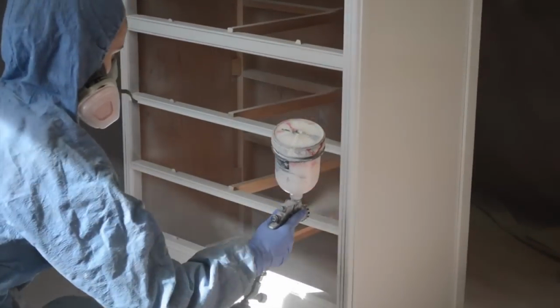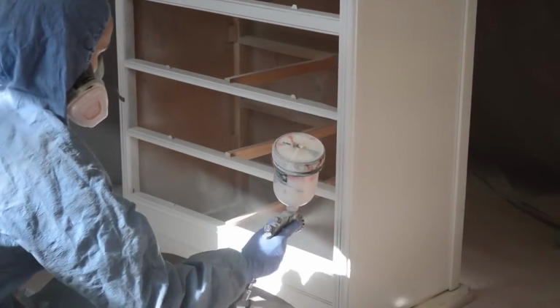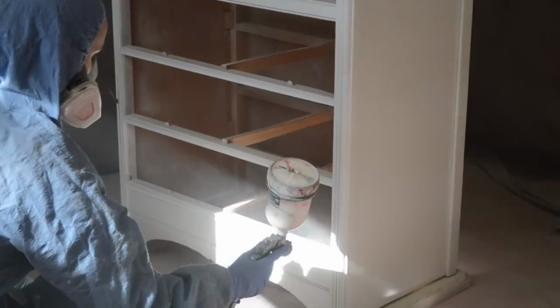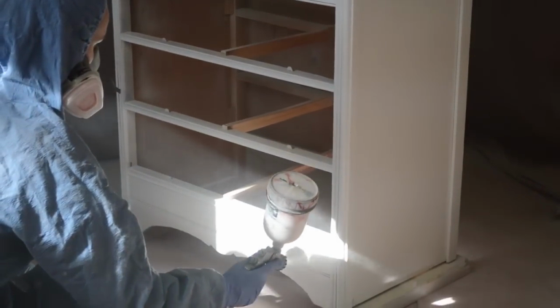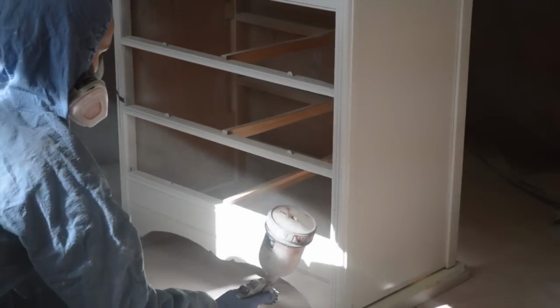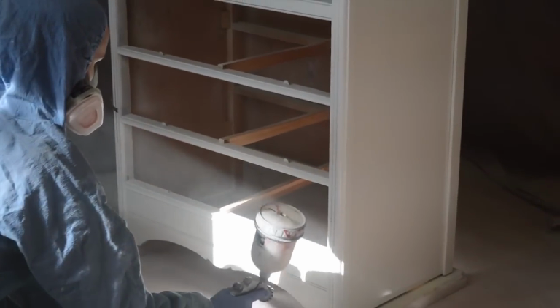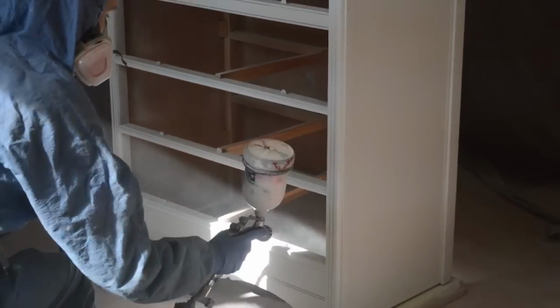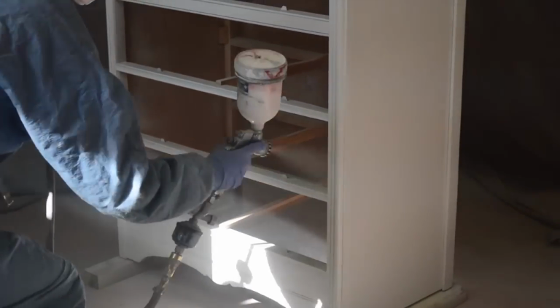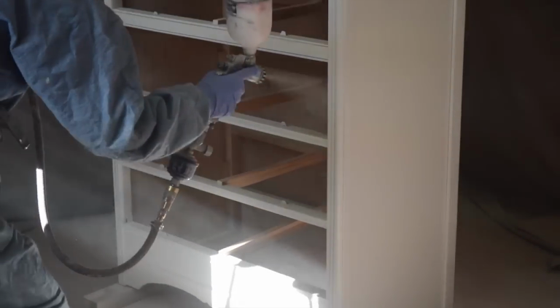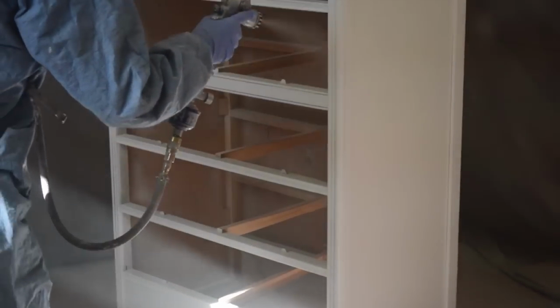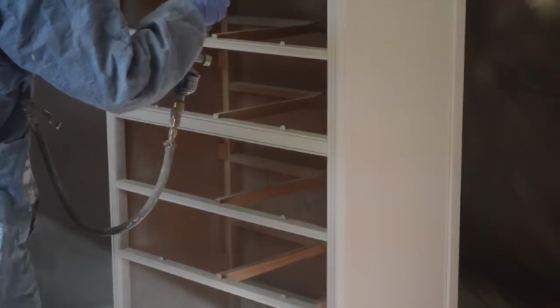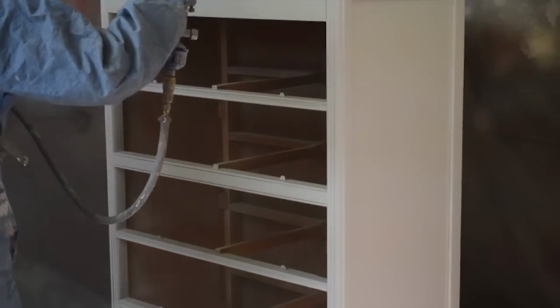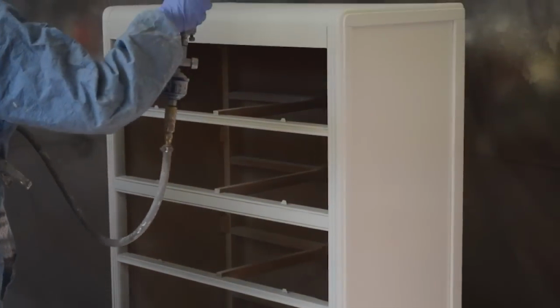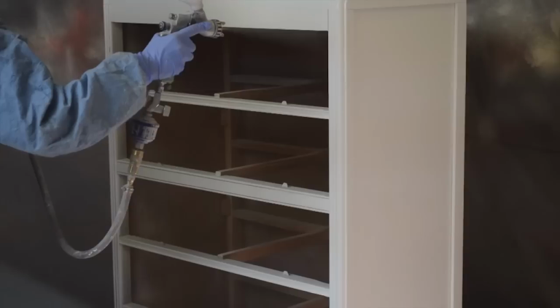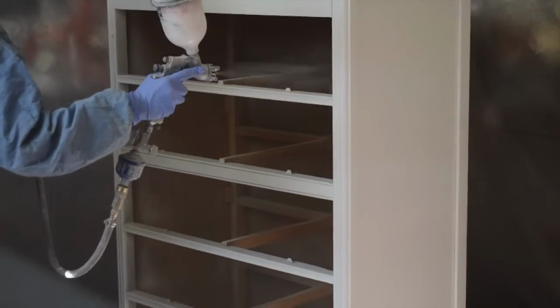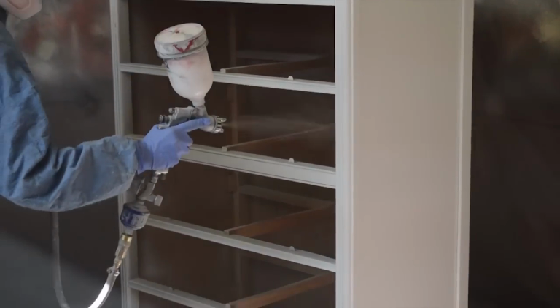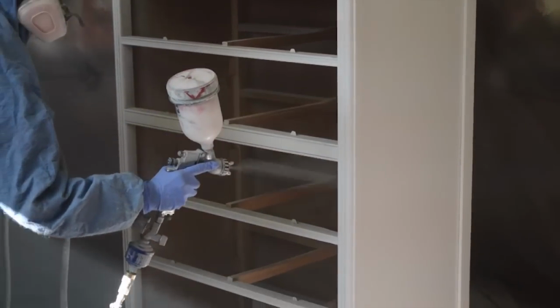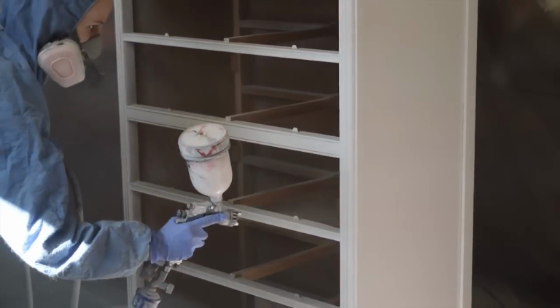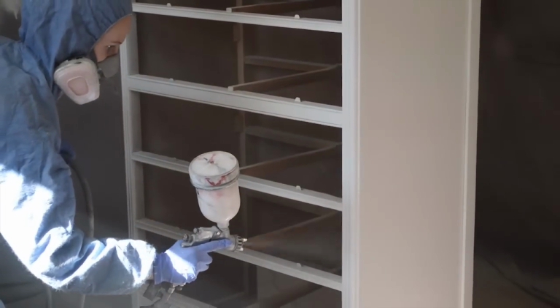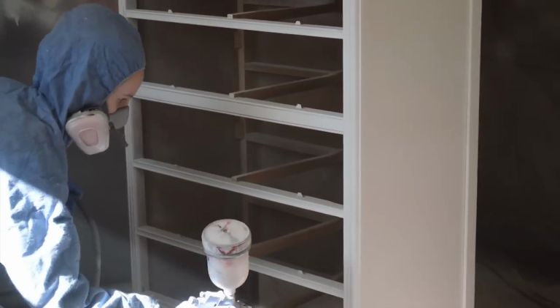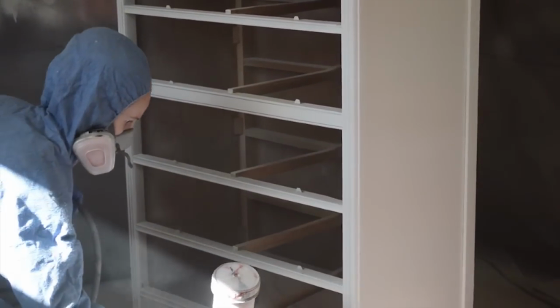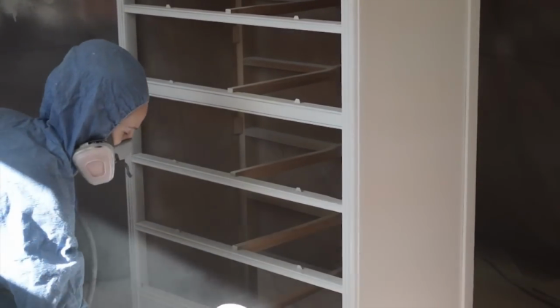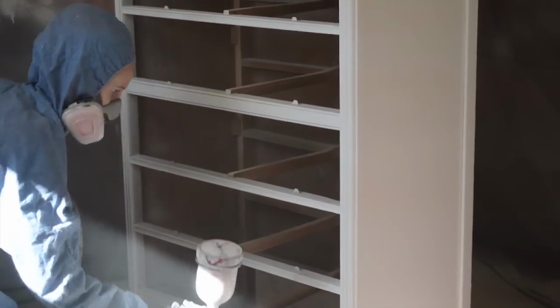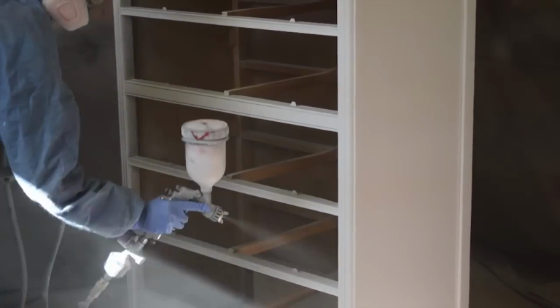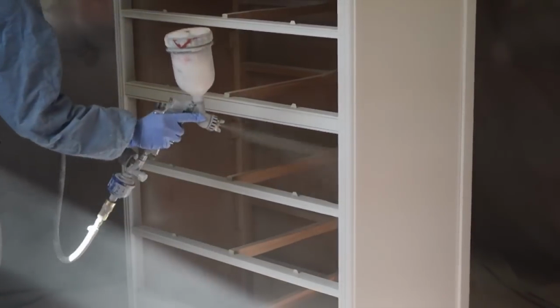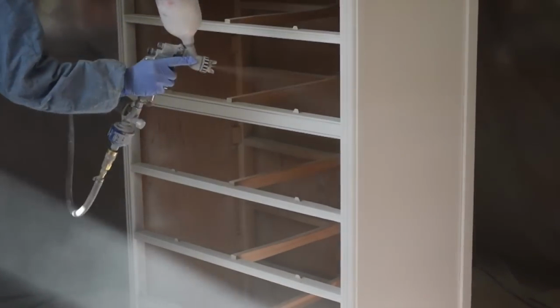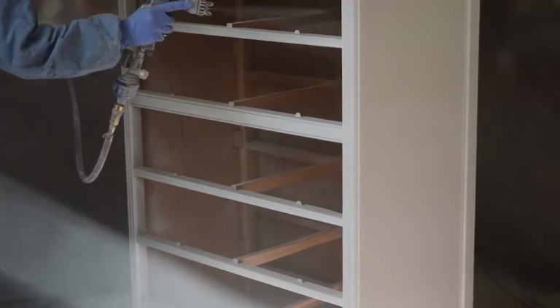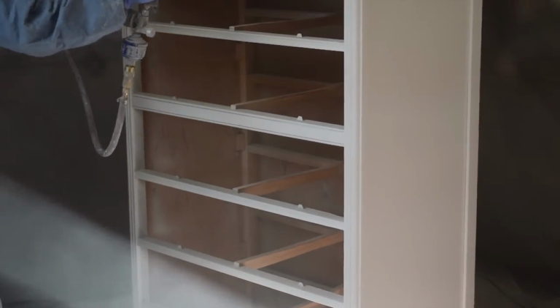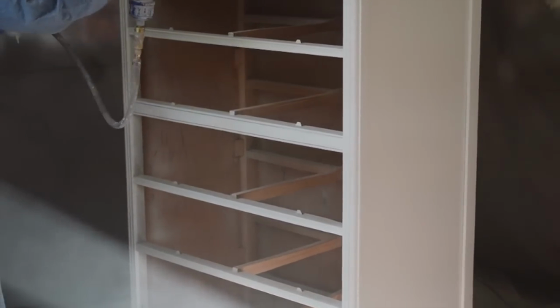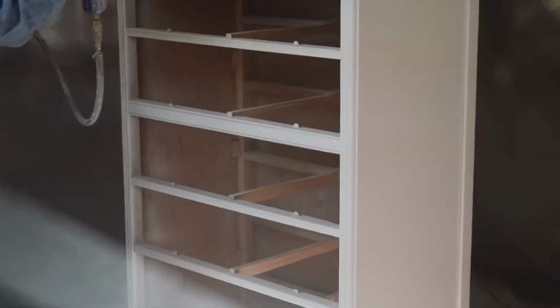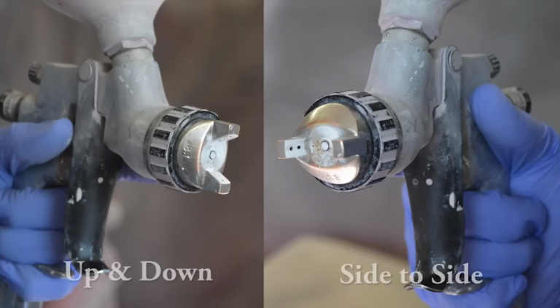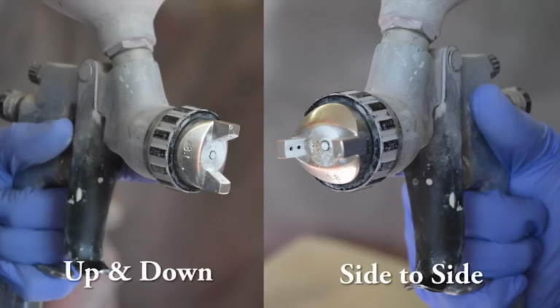With the tip of the spray gun straight up and down, the spray pattern is for painting an up and down stroke. I am painting the small frame on the front of this dresser using this setting.